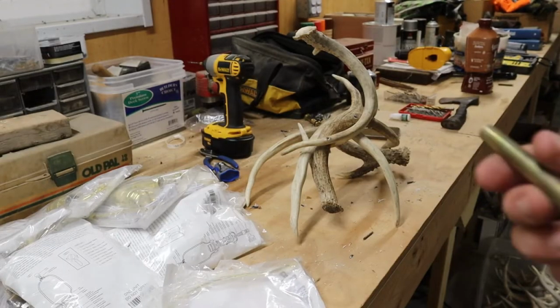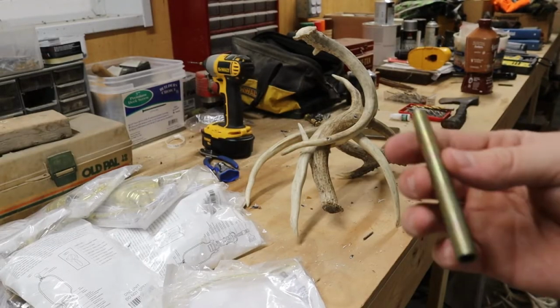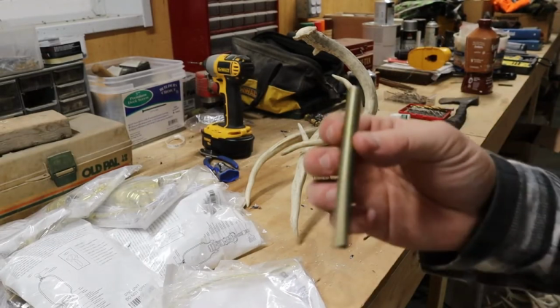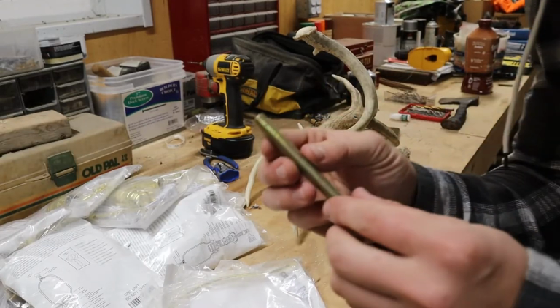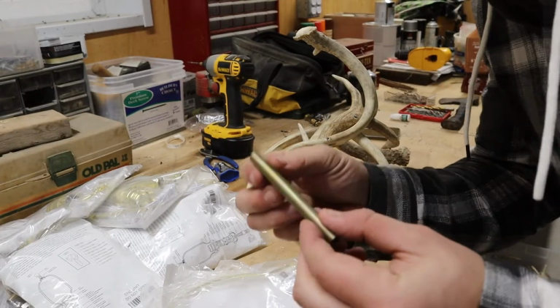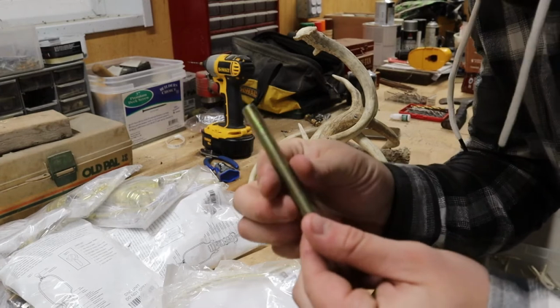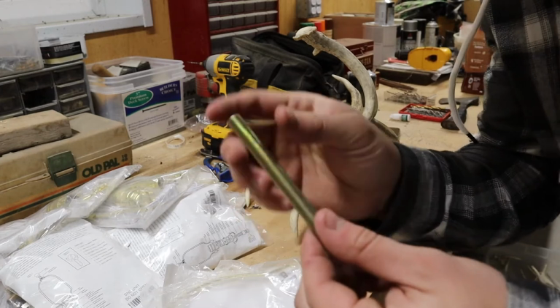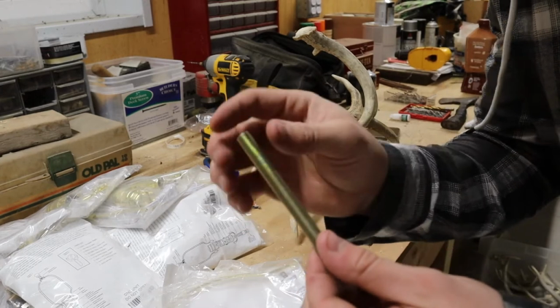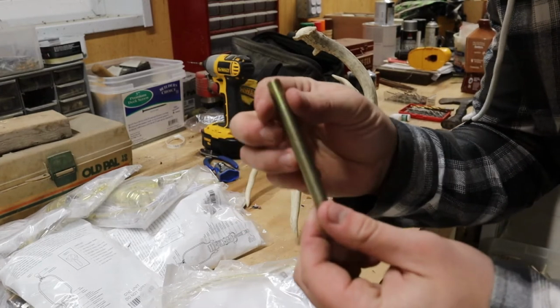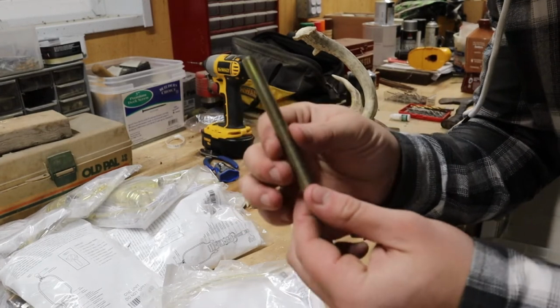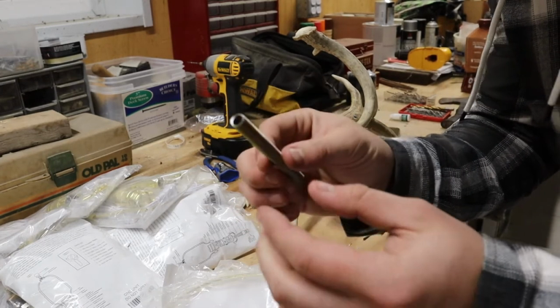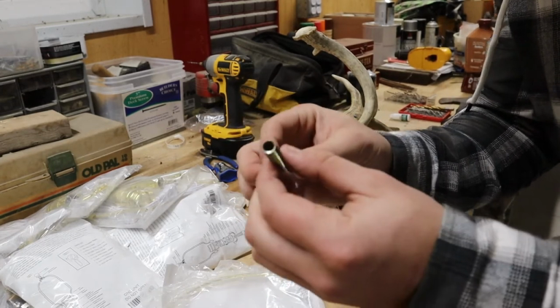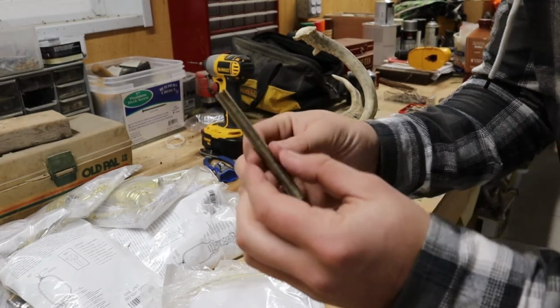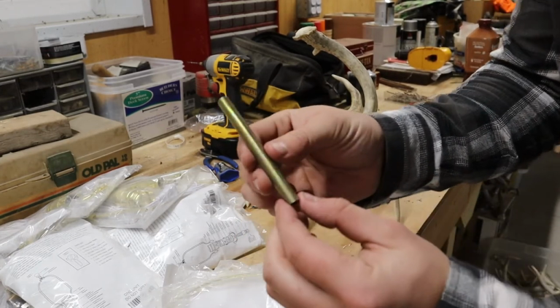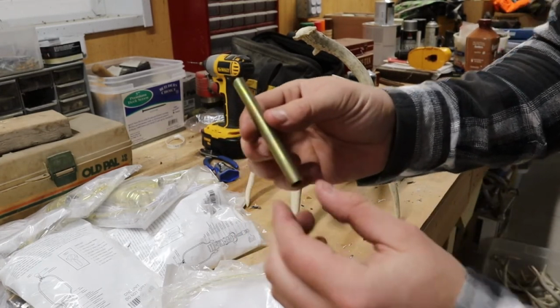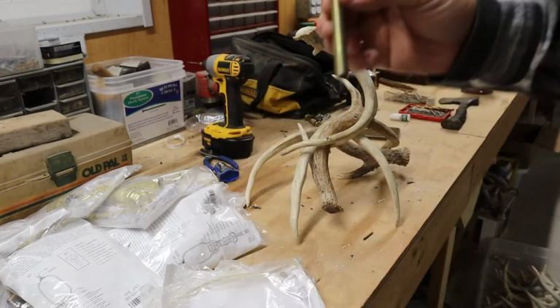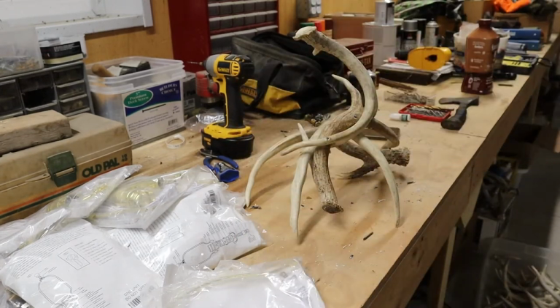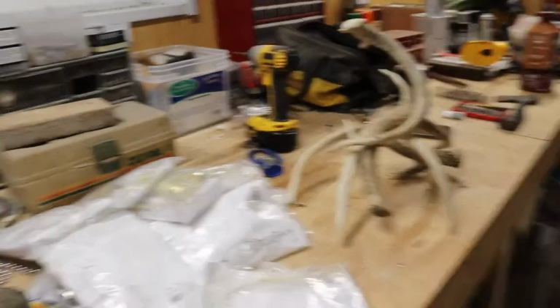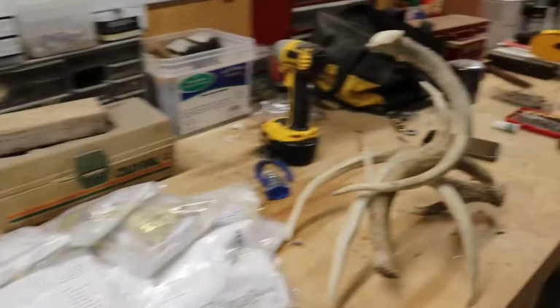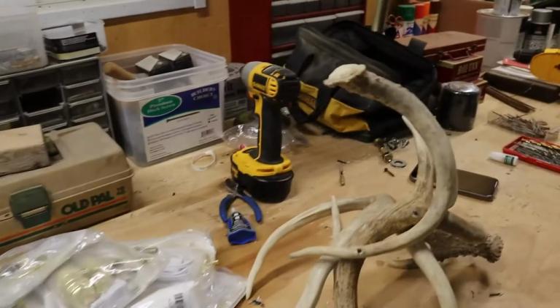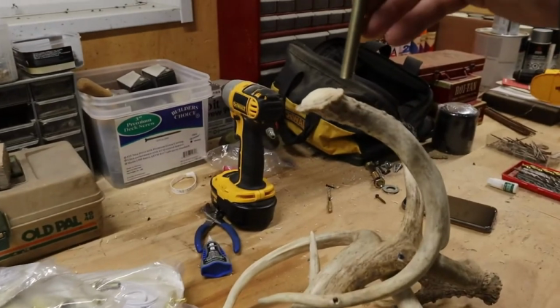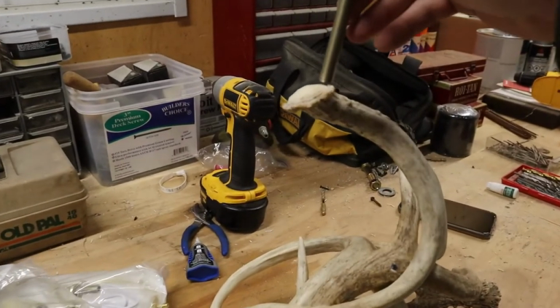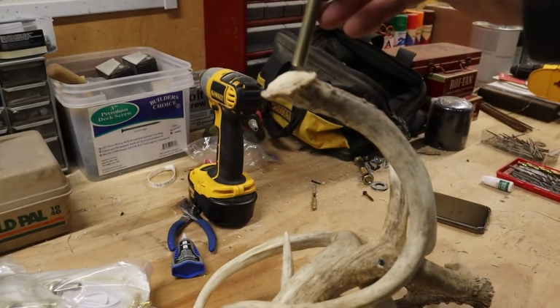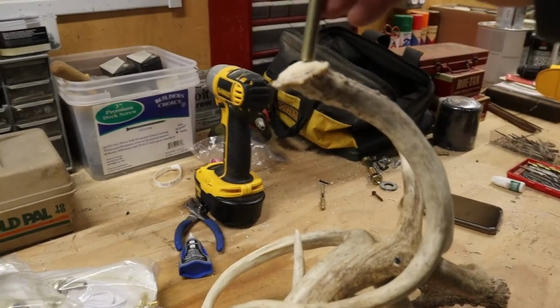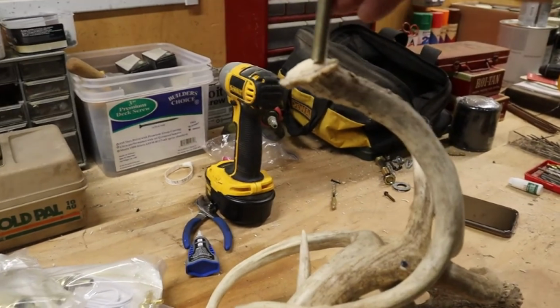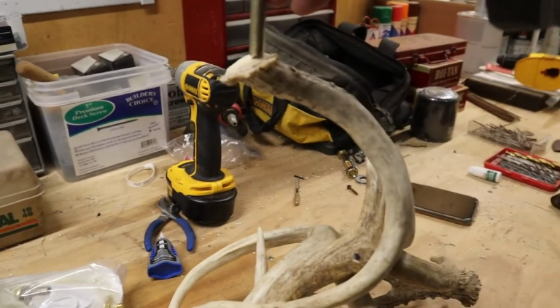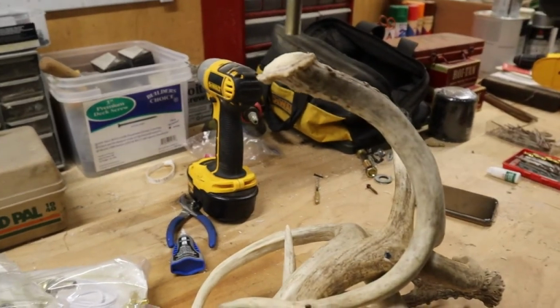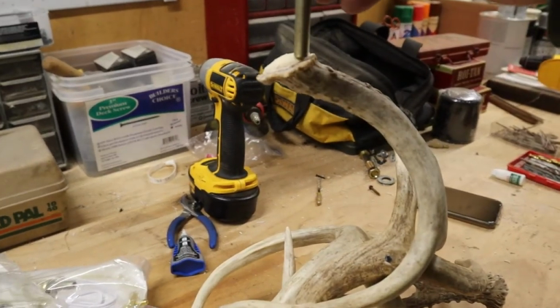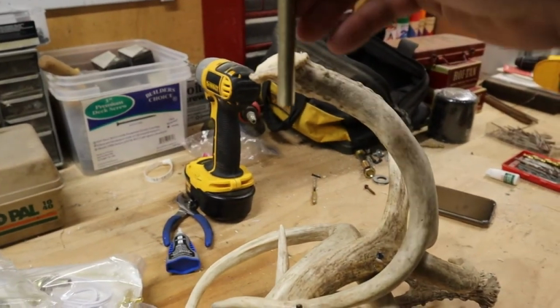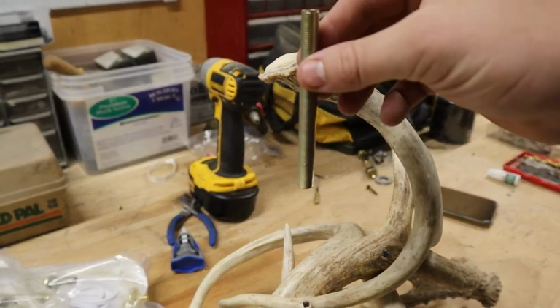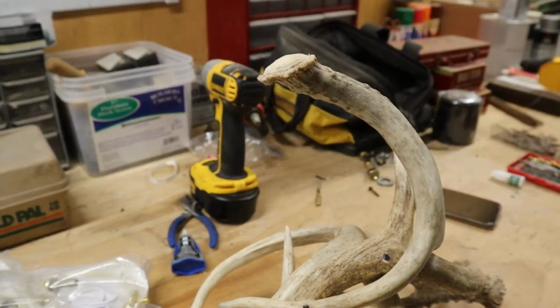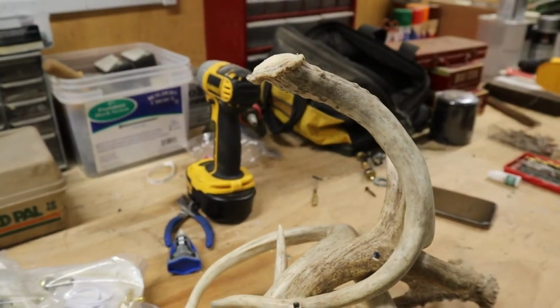So the first thing we're gonna do is drill a hole that is just a little bit bigger than this, and it's gonna go right down into the top of this. I'm gonna try to make it as level as possible.